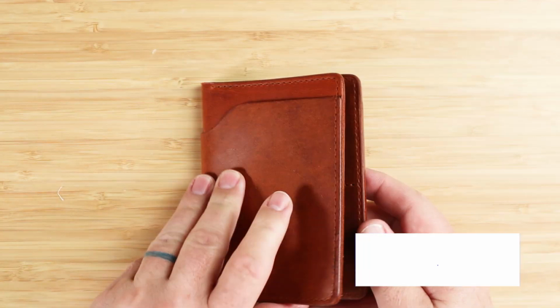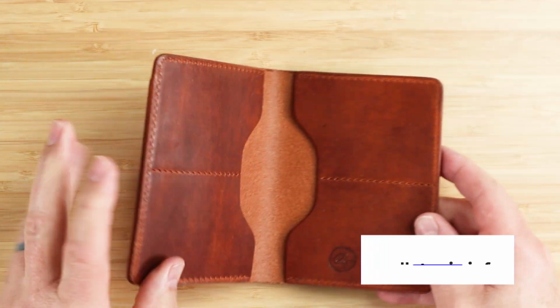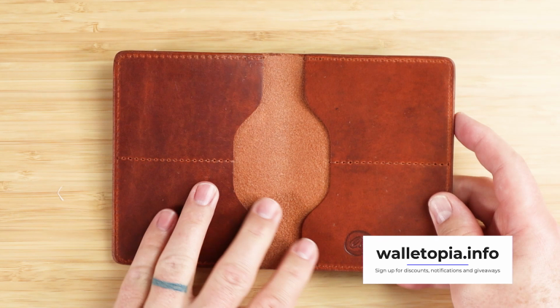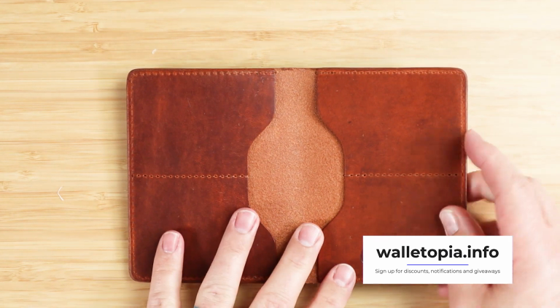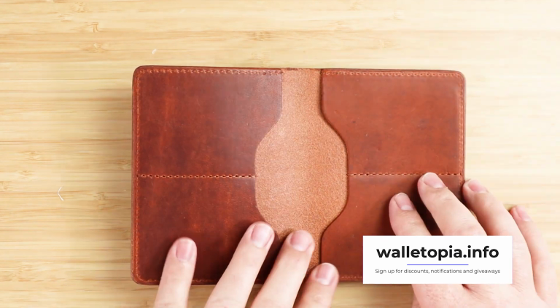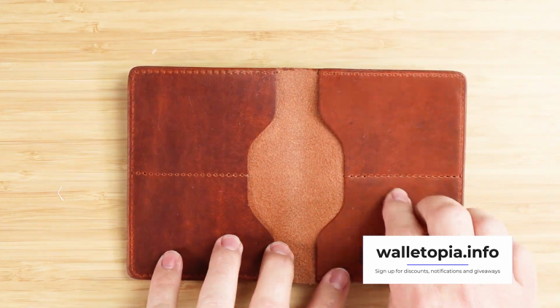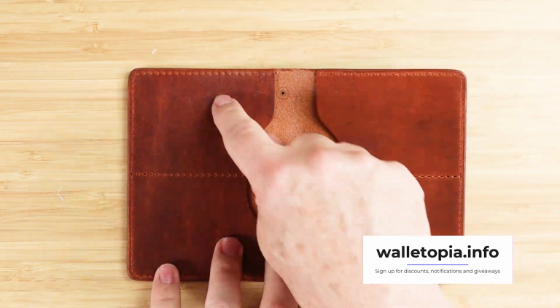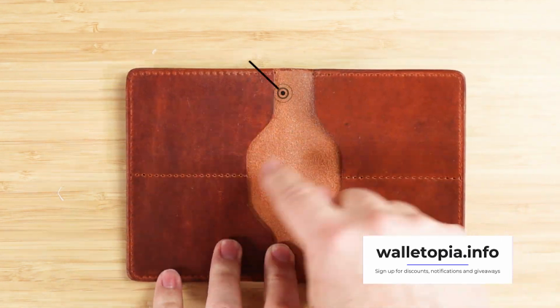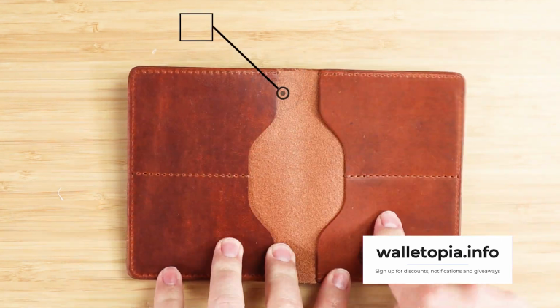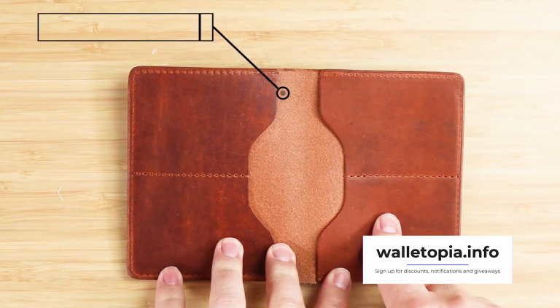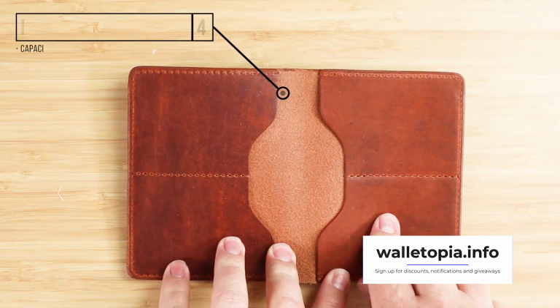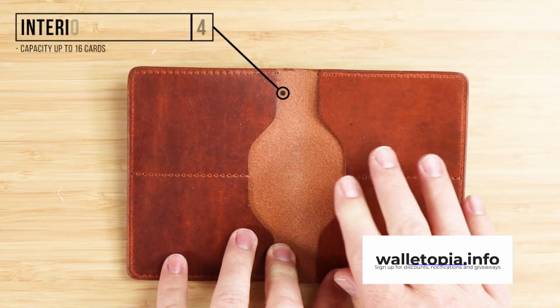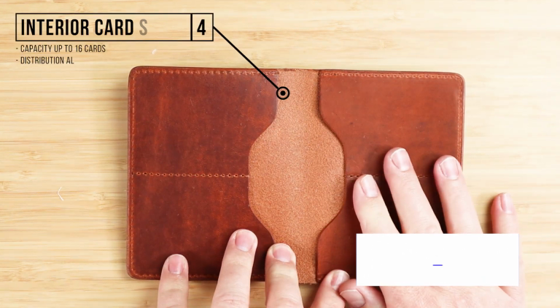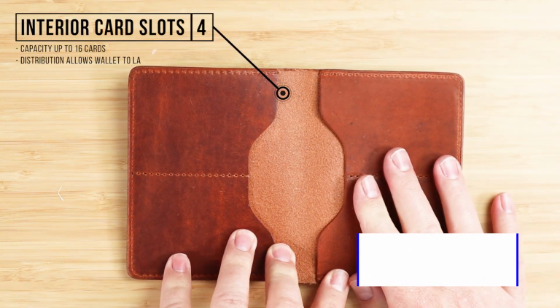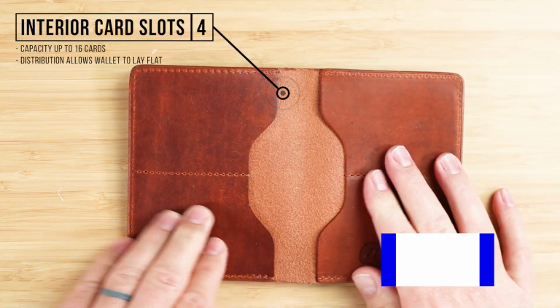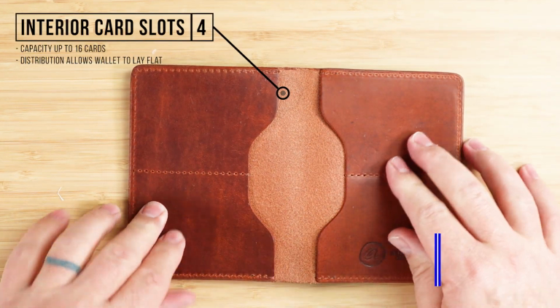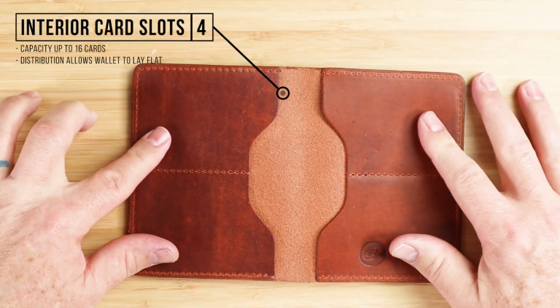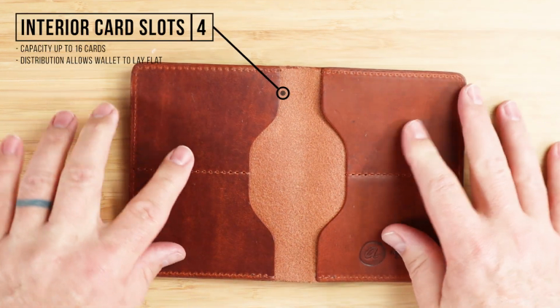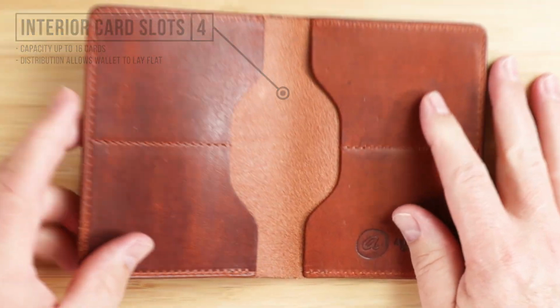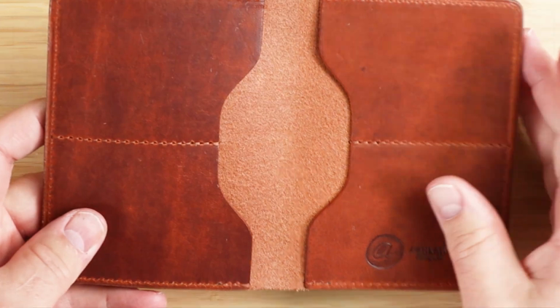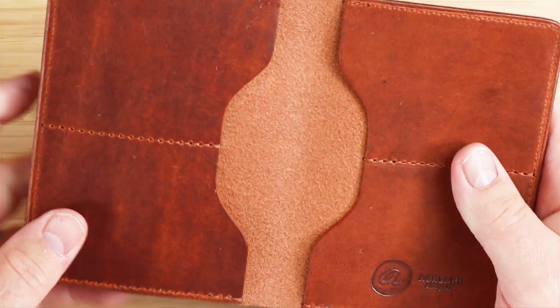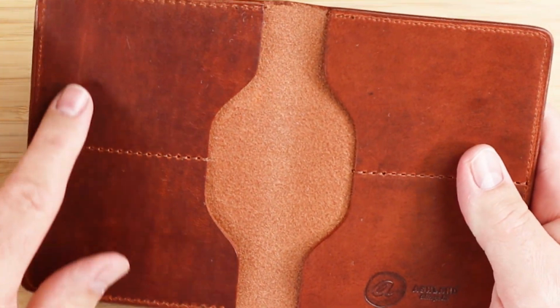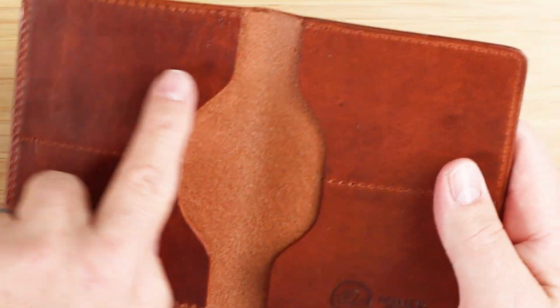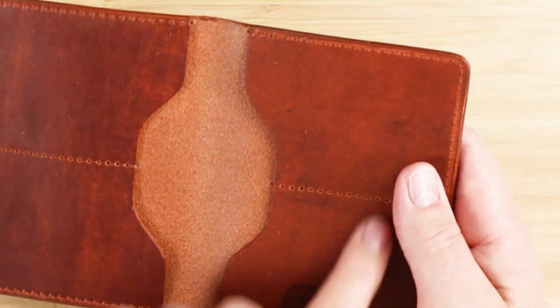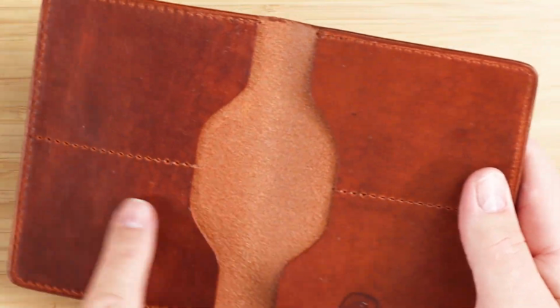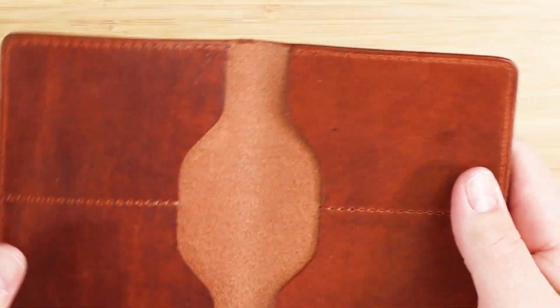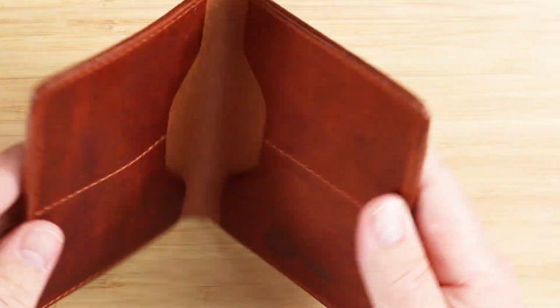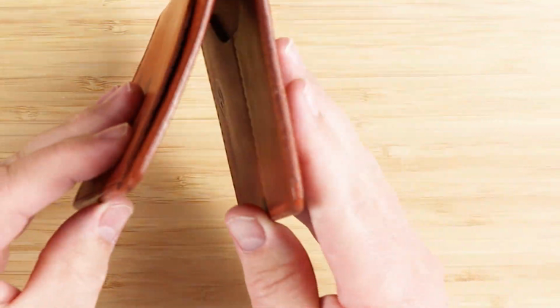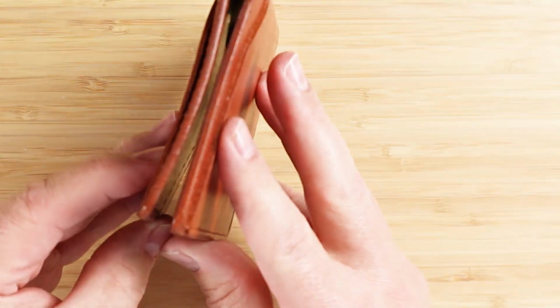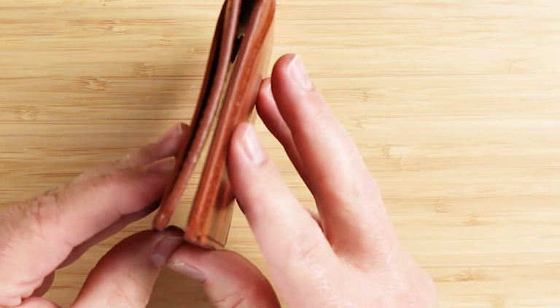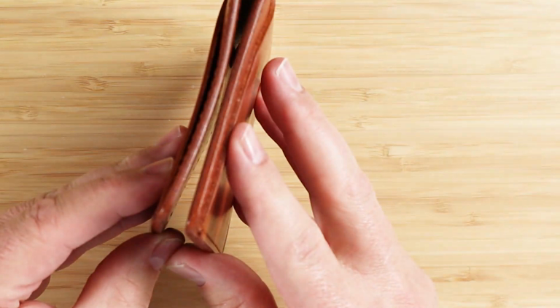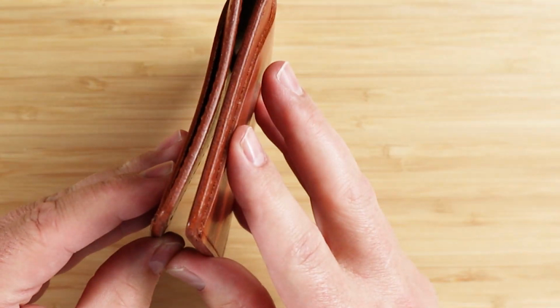Going to the interior, we have four slots — one, two, three, four — for cards. Capacity is up to 16 cards, and the distribution allows this wallet to lay flat when closed.